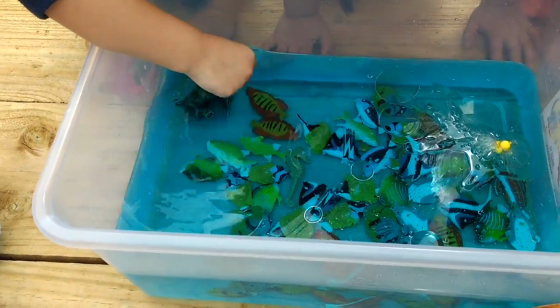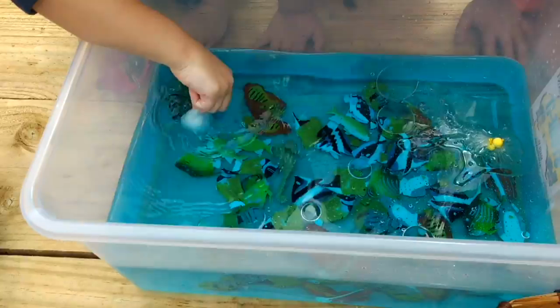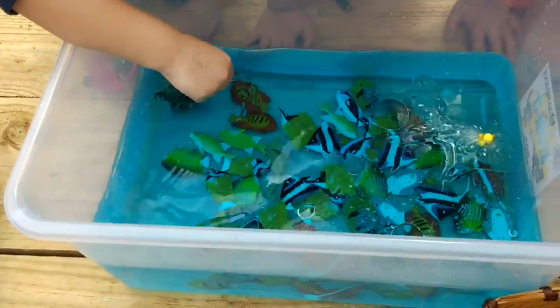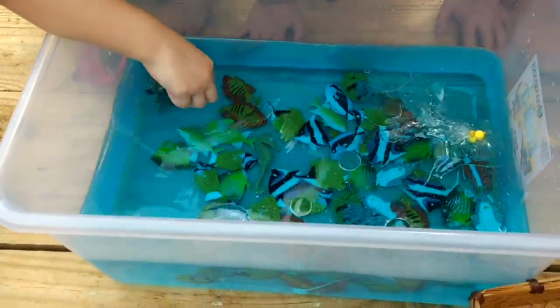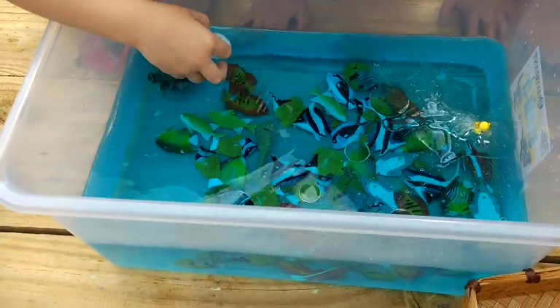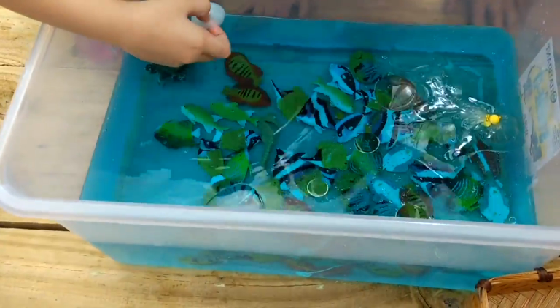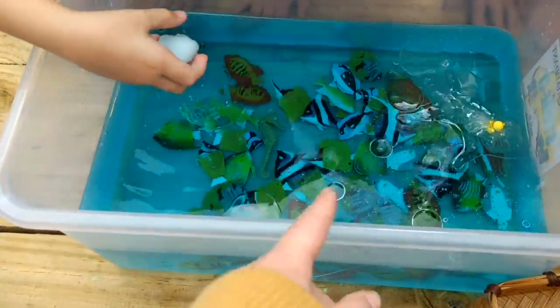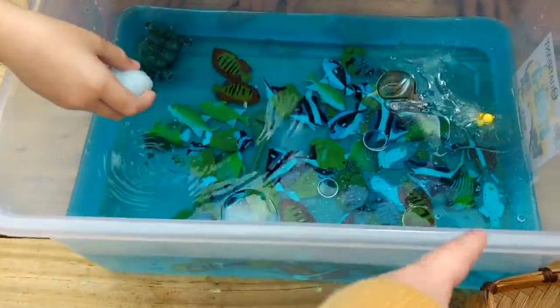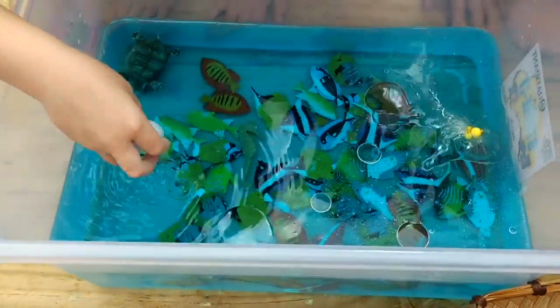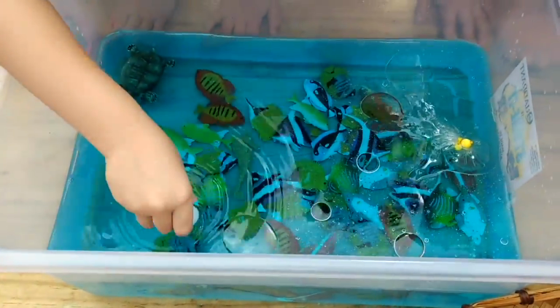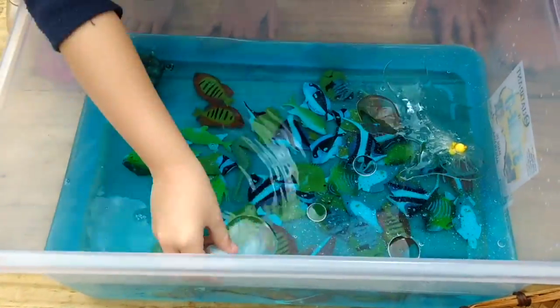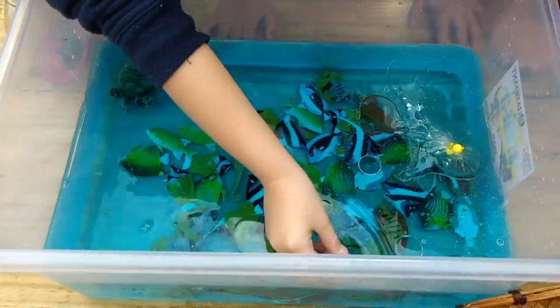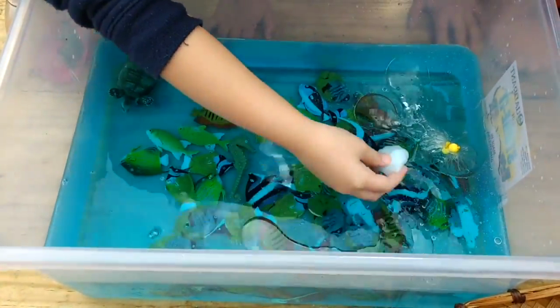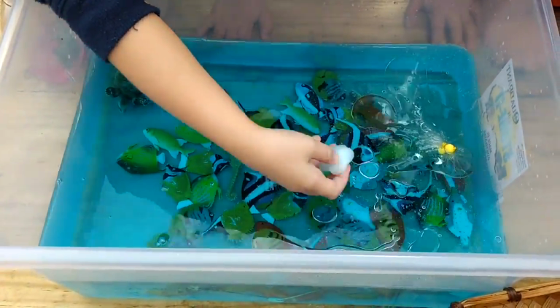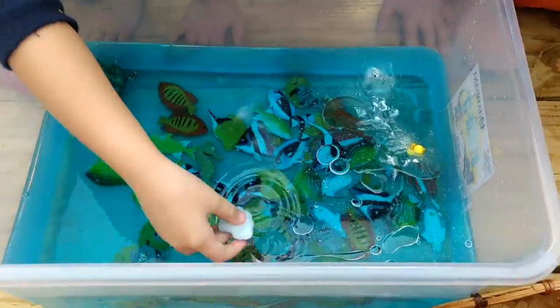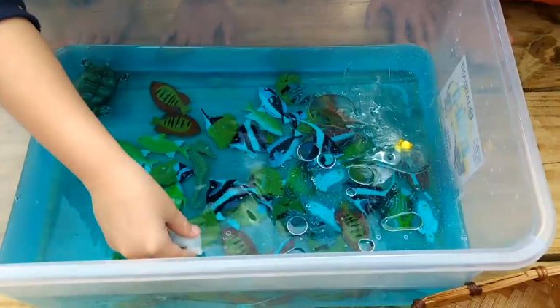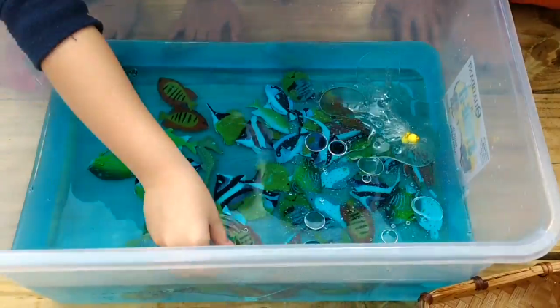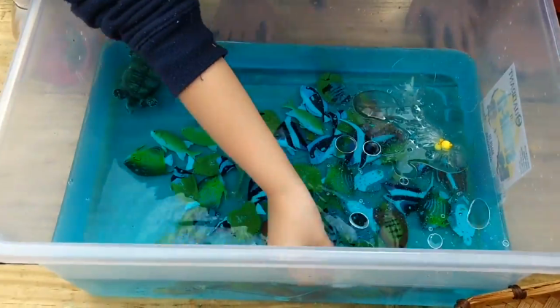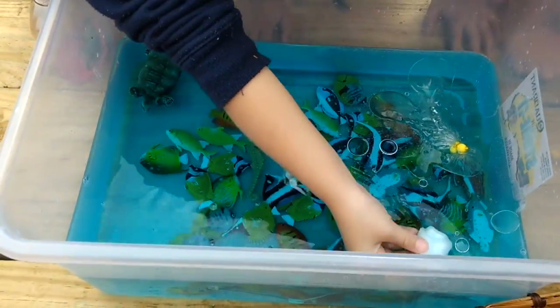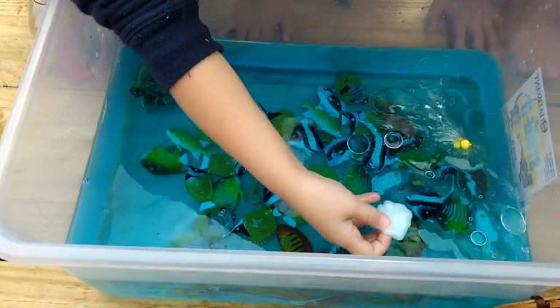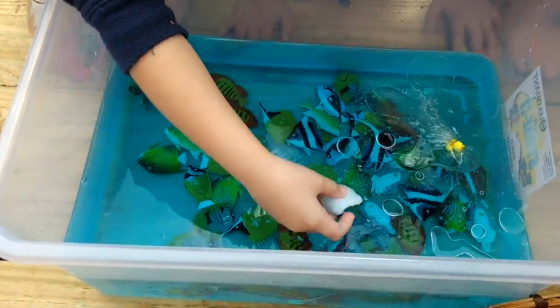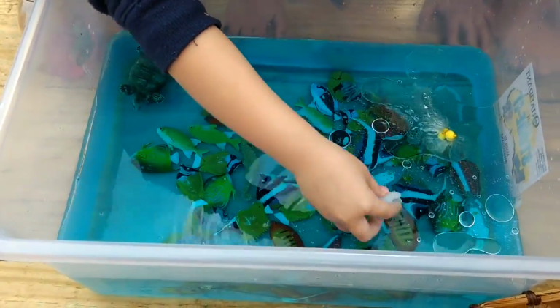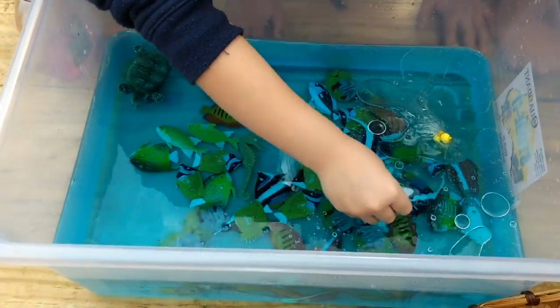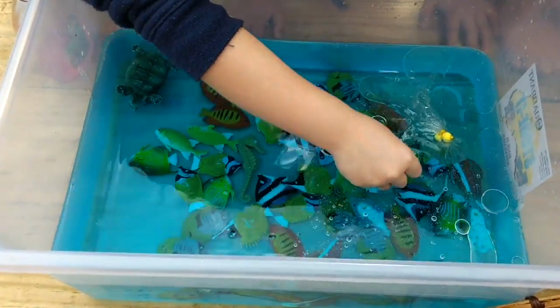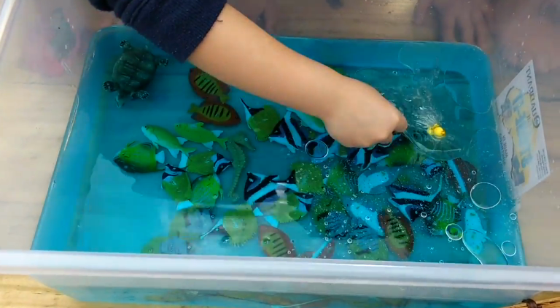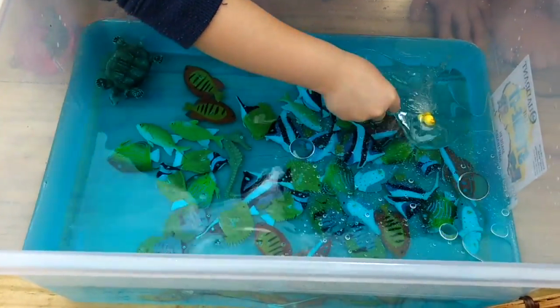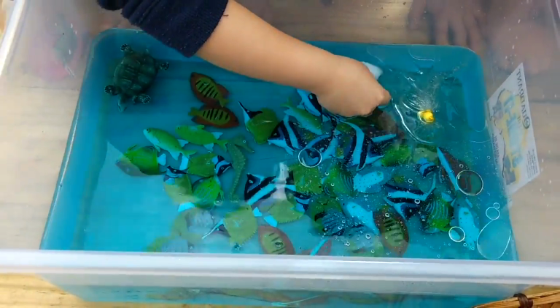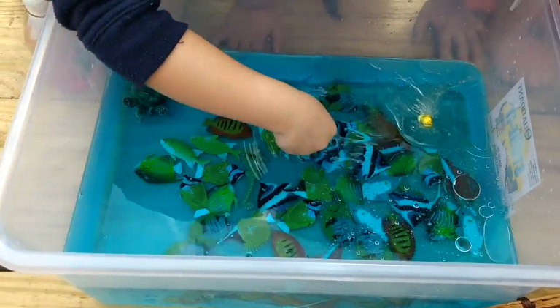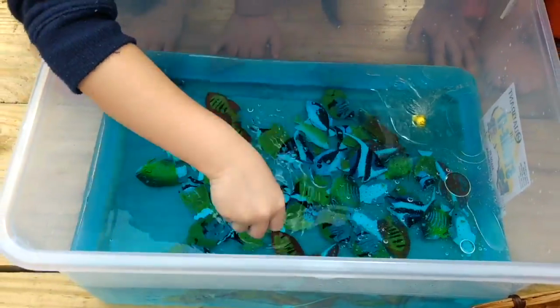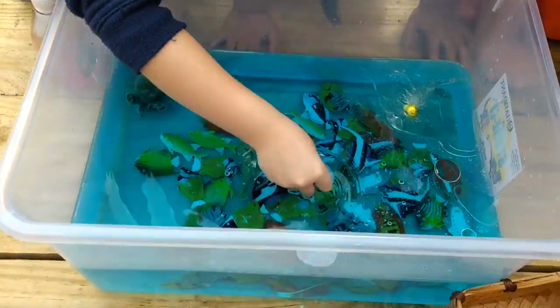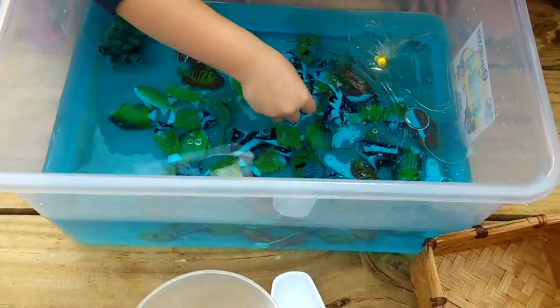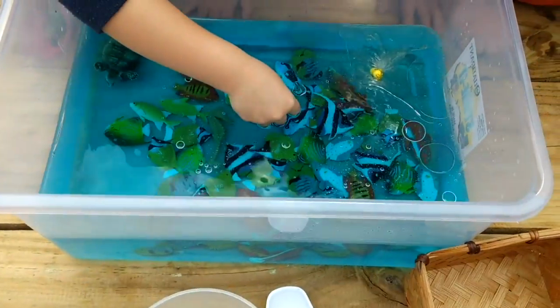I've got some cotton balls. So where's the oil, darling? Can you see the oil moving? Yeah. So see if you can get one of those bits of oil. Can you get it?